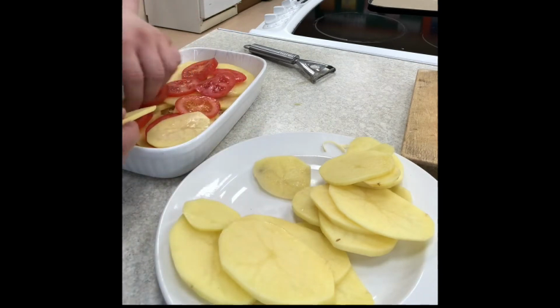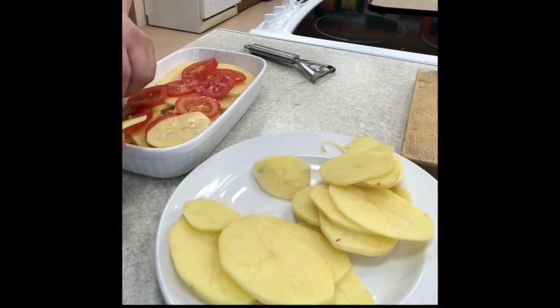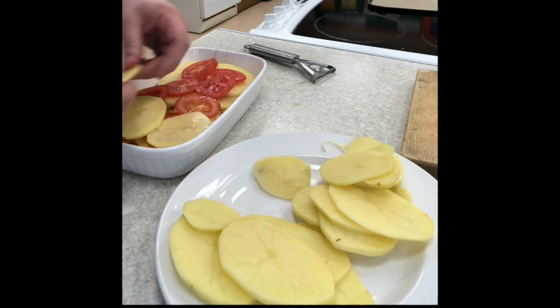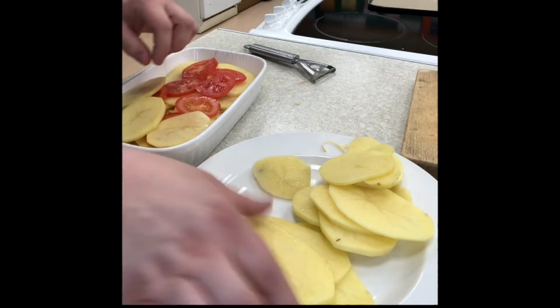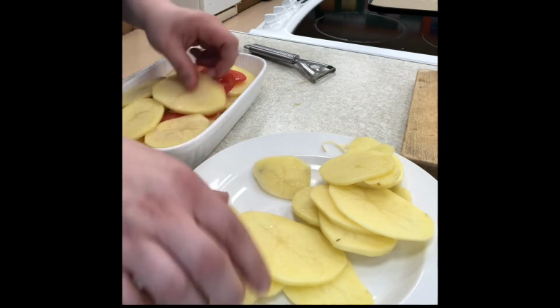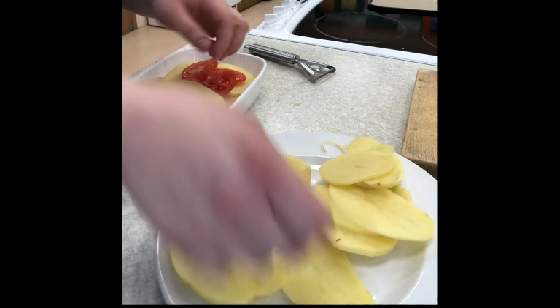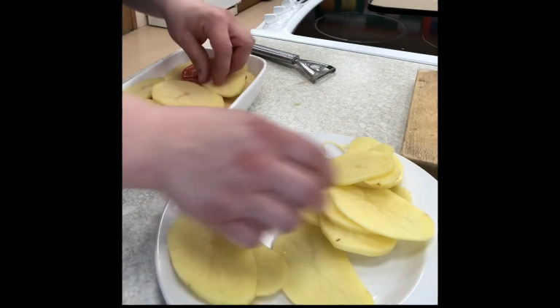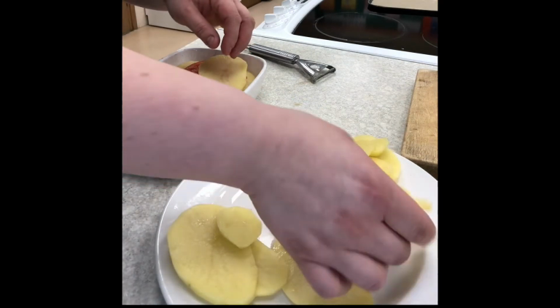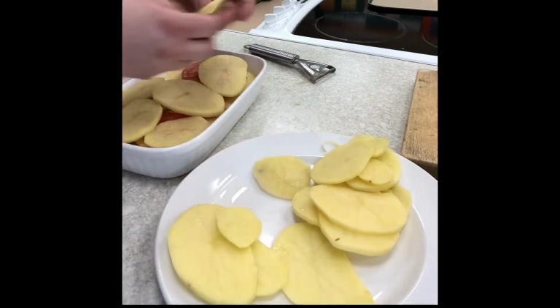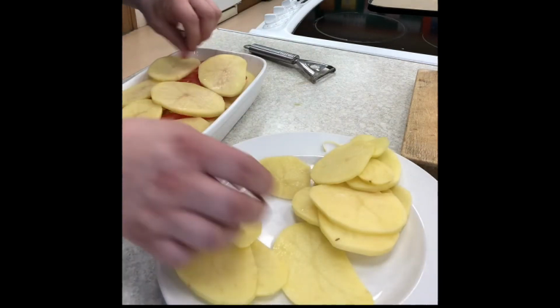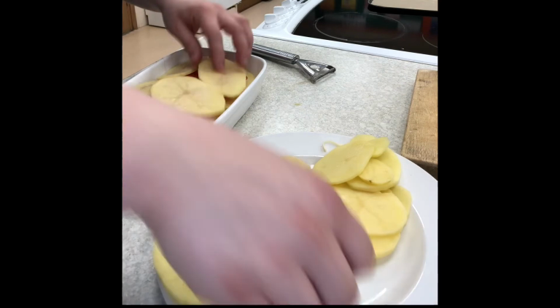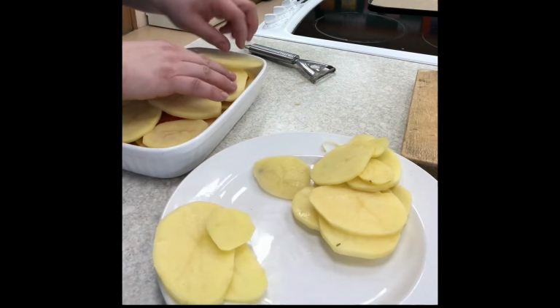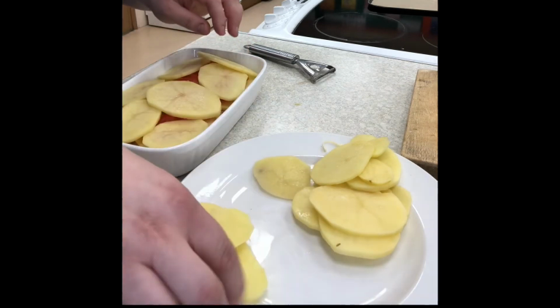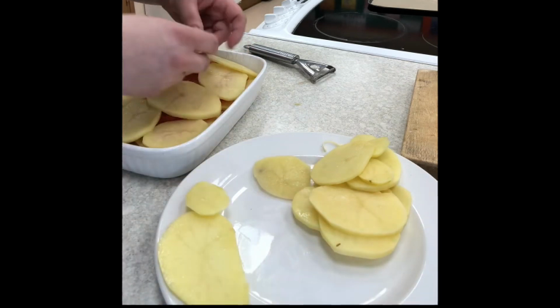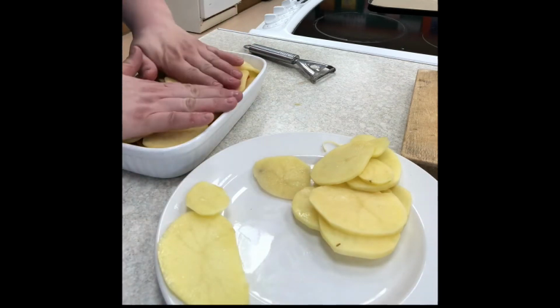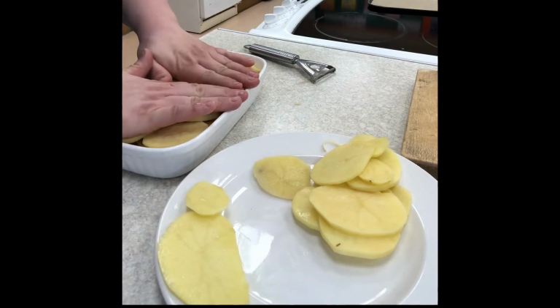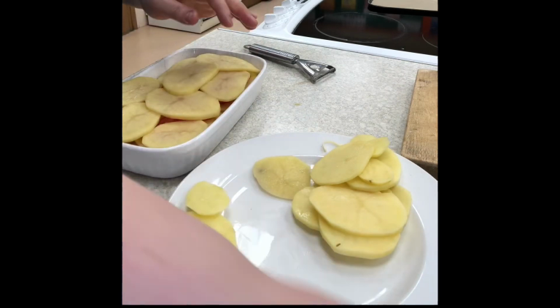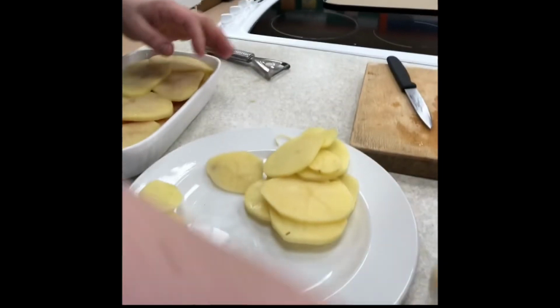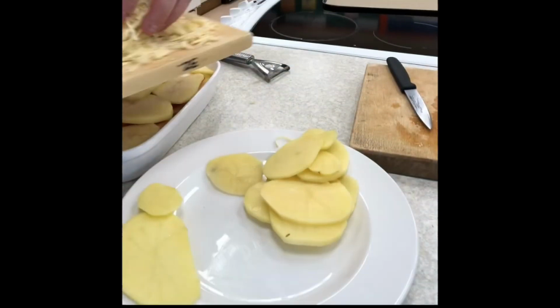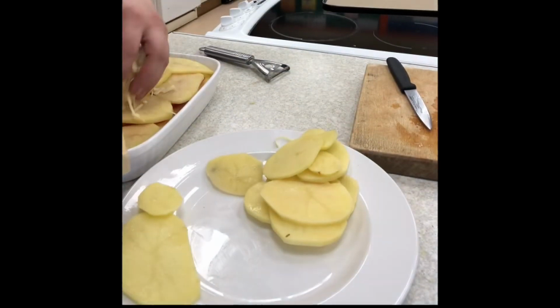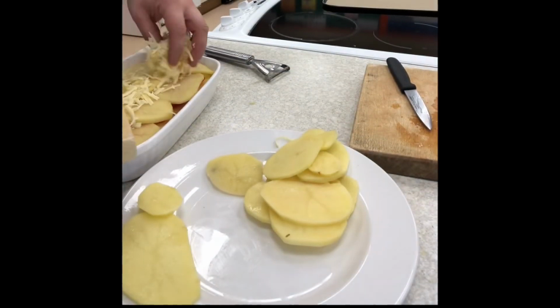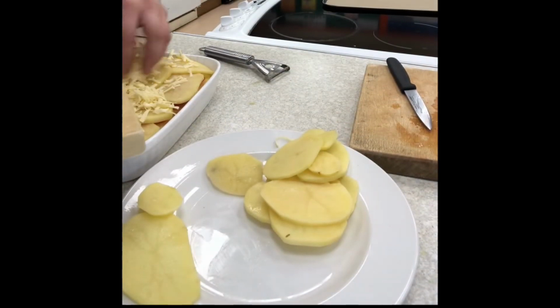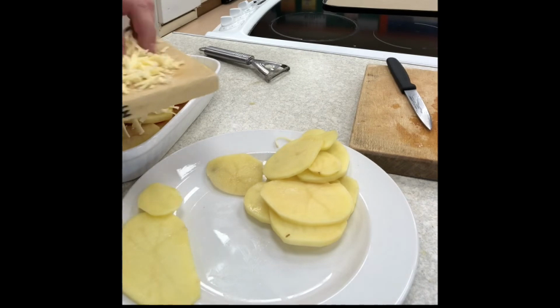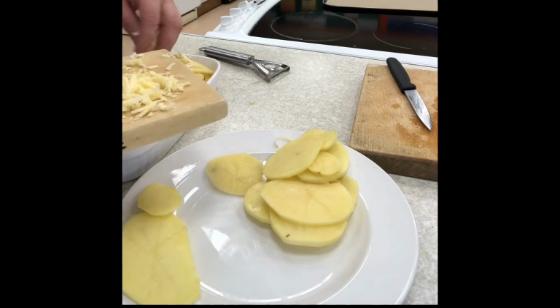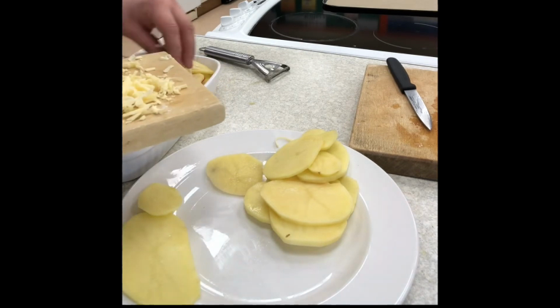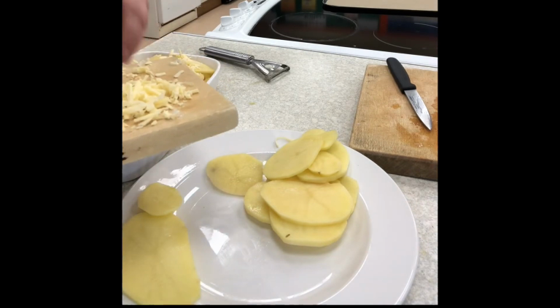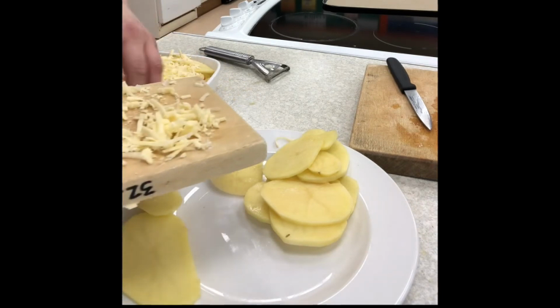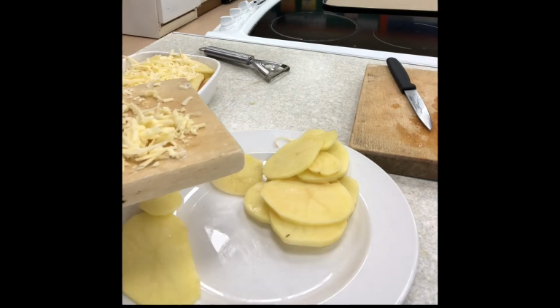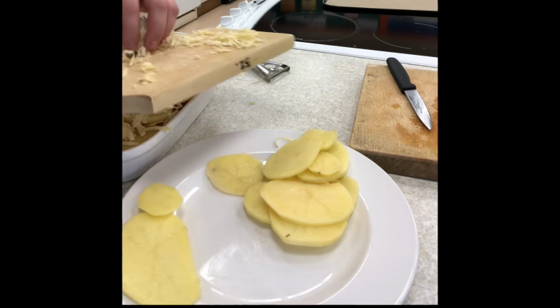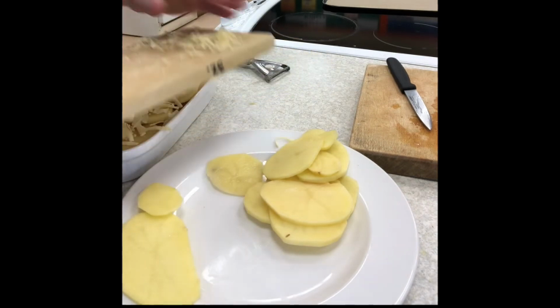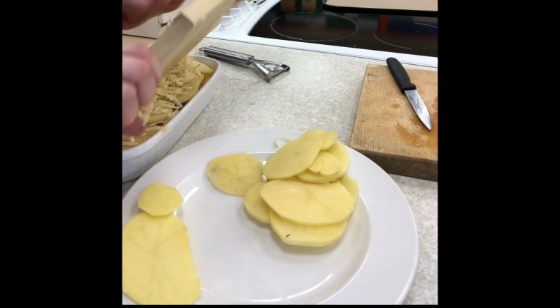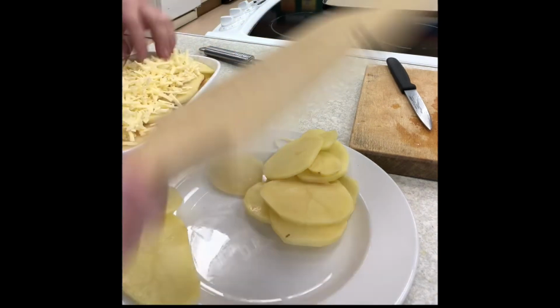And then if you've got more room in the dish and more vegetables to use up, repeat with layers of potato and tomato. Press the vegetables down into the dish so you can fit as much in as possible.